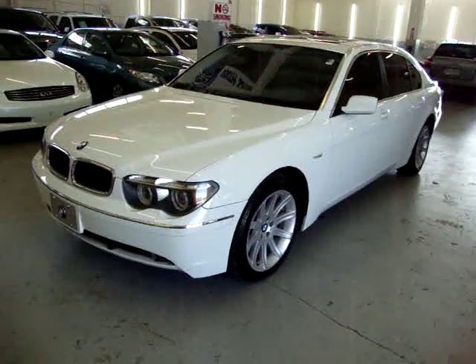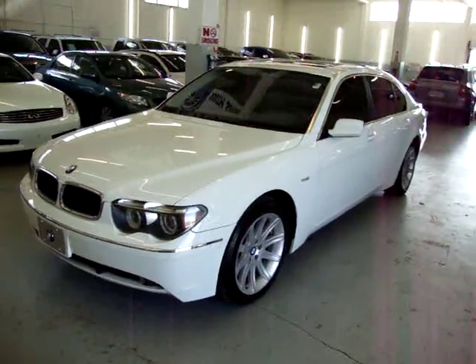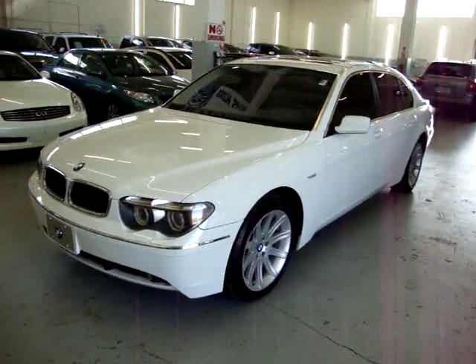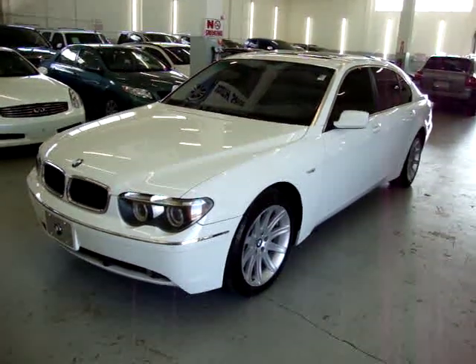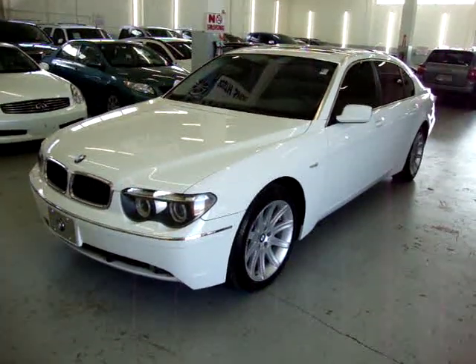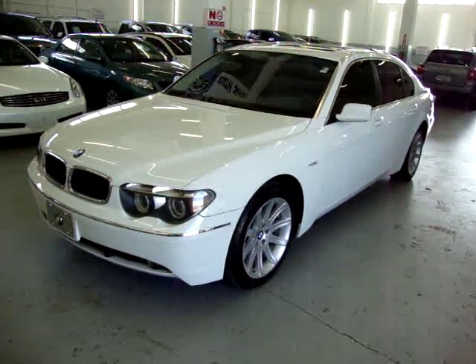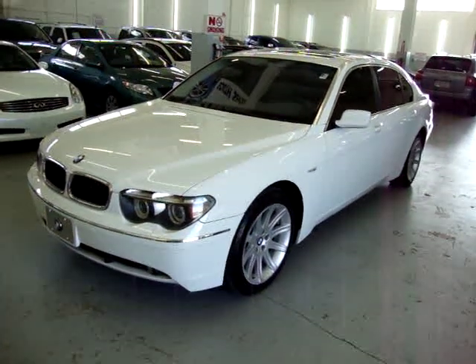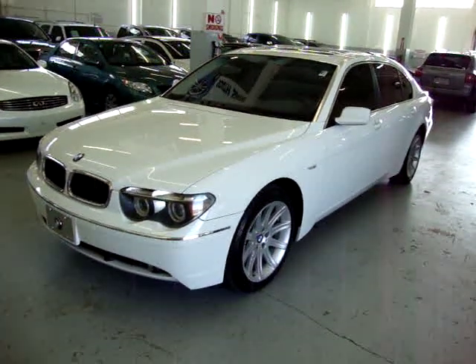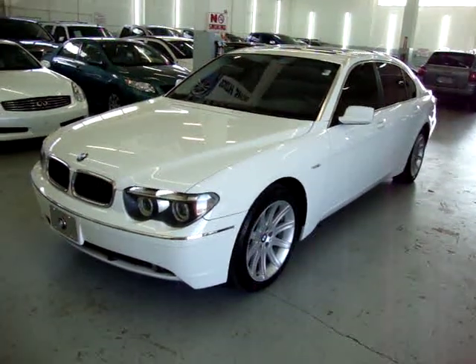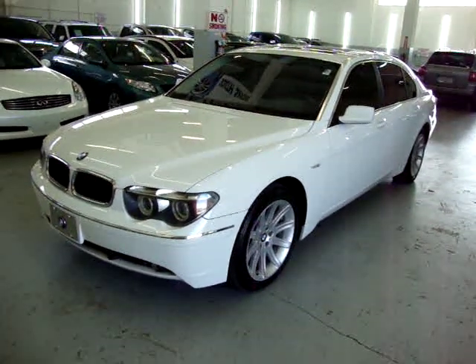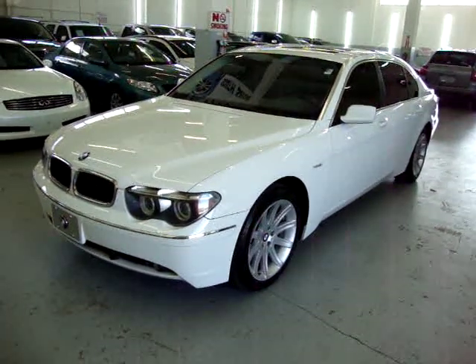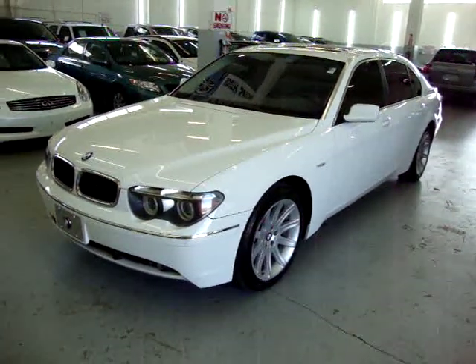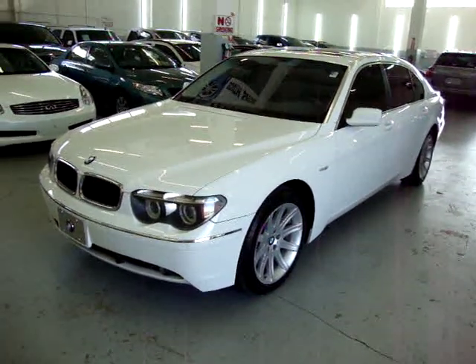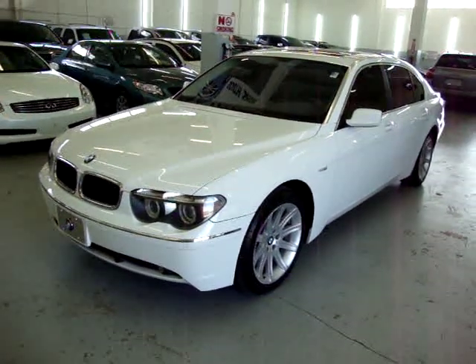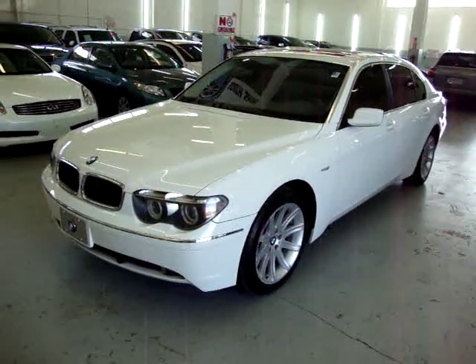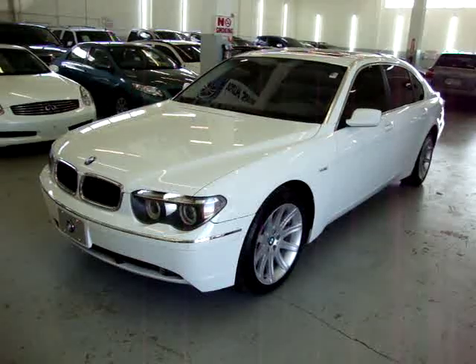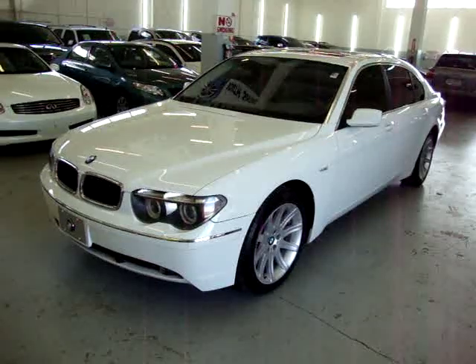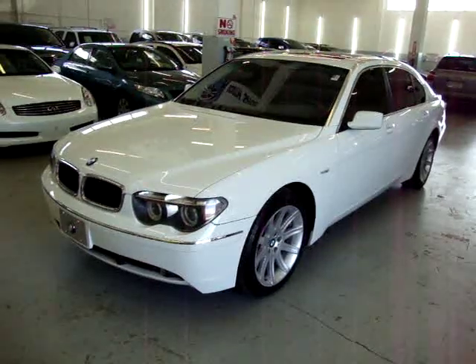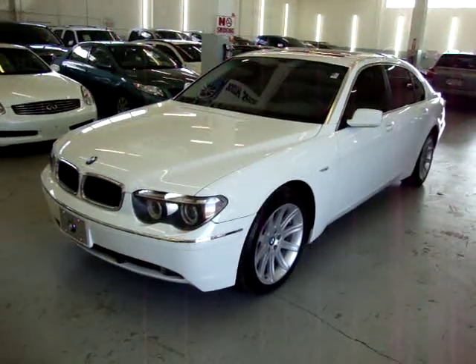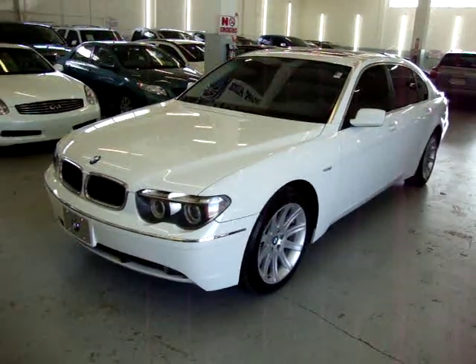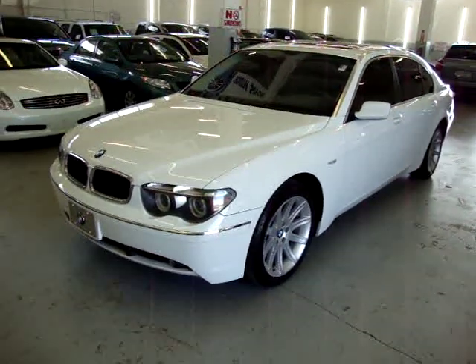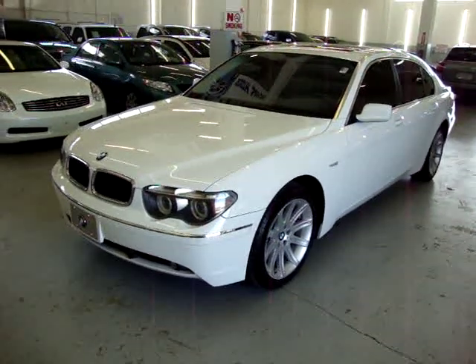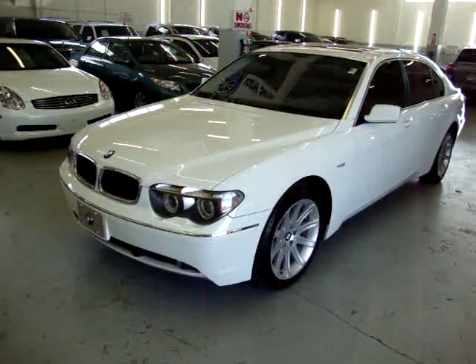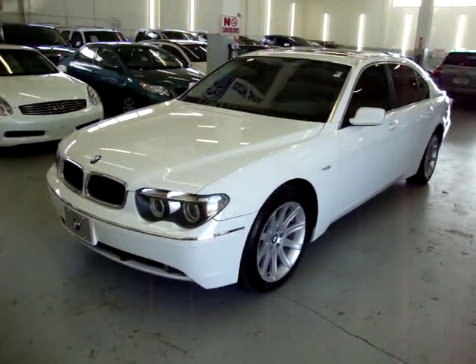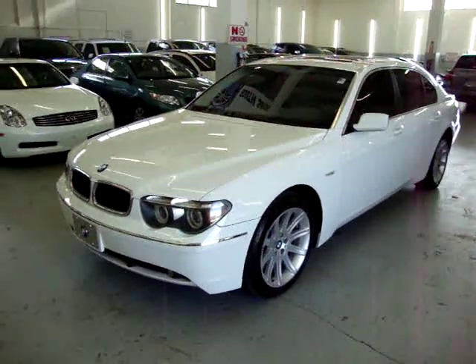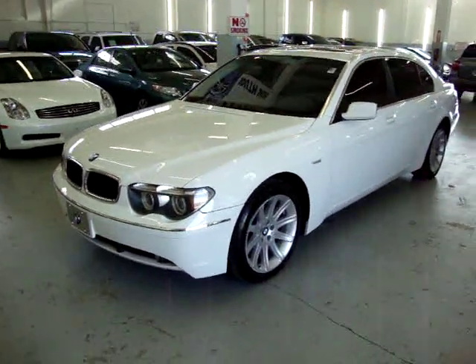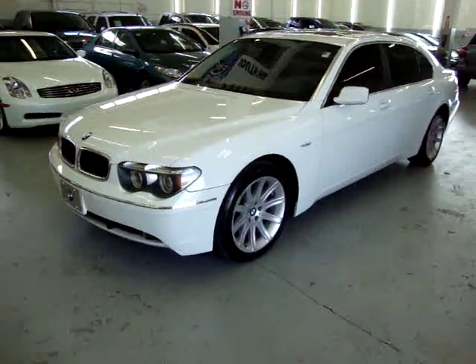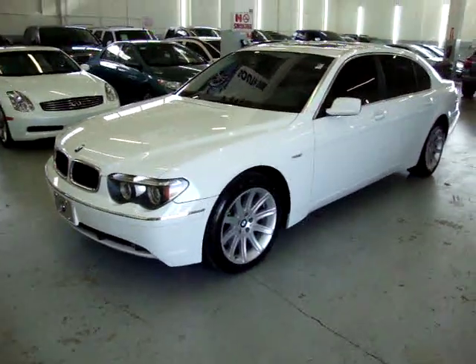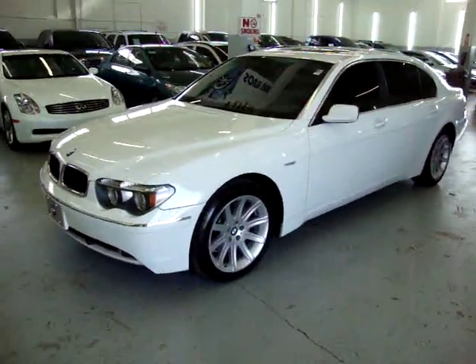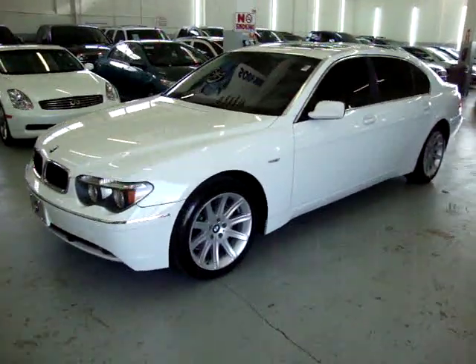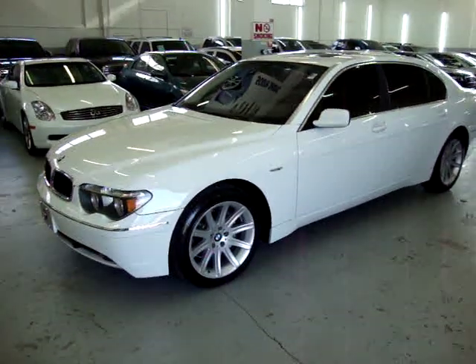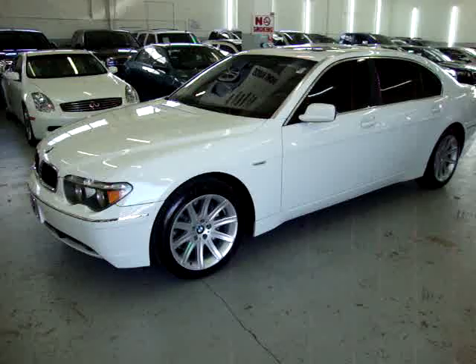Up for sale now at VehicleMax, we have a 2004 BMW 745Li. This is the one with the long wheelbase. It has only 63,000 miles.